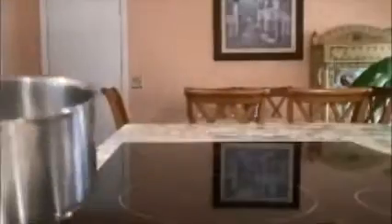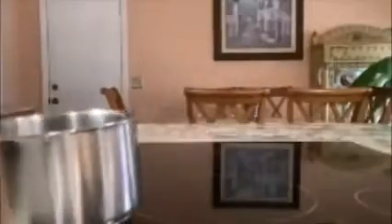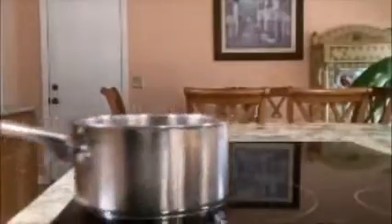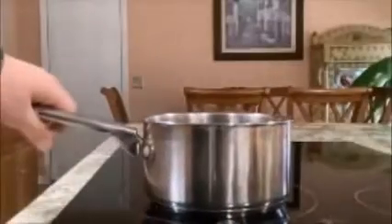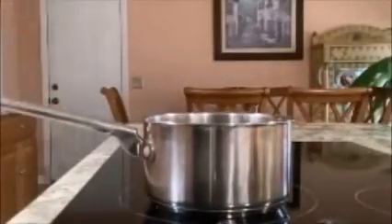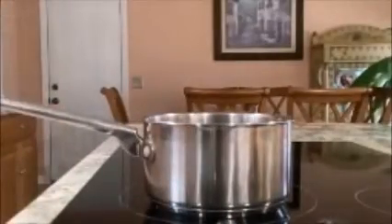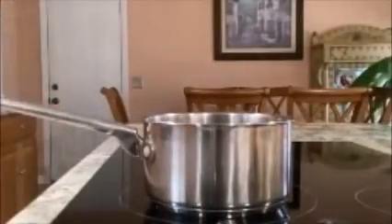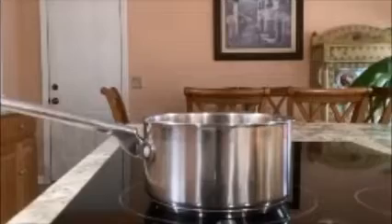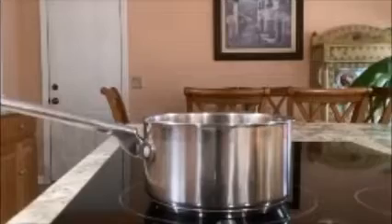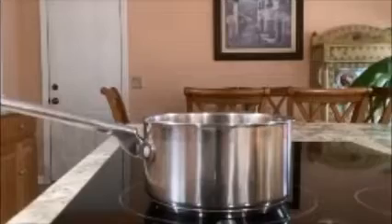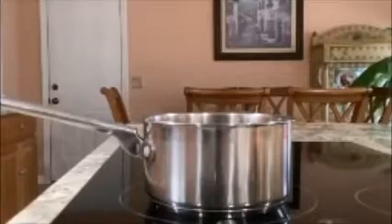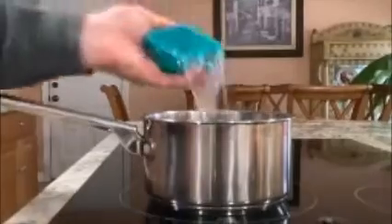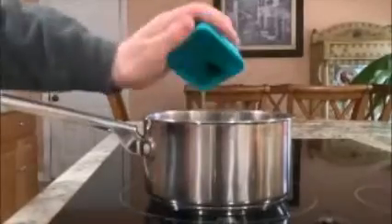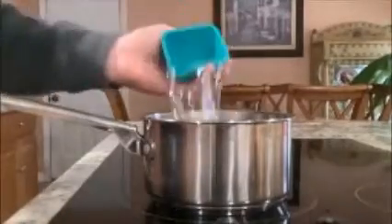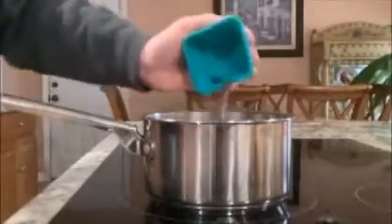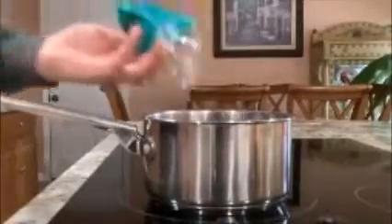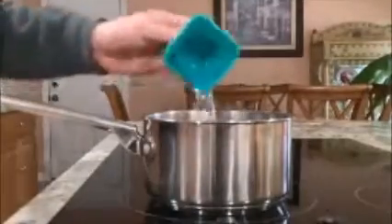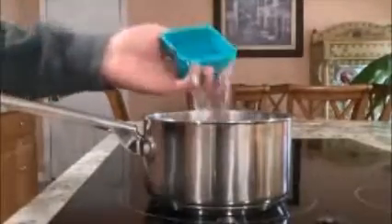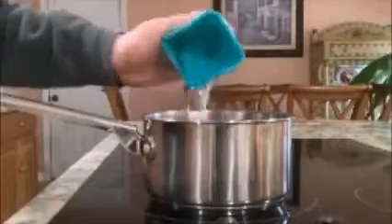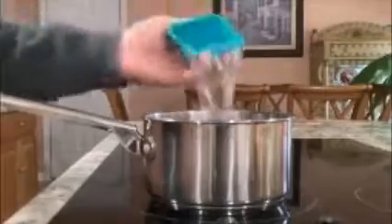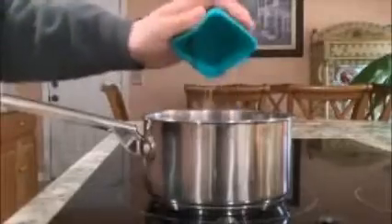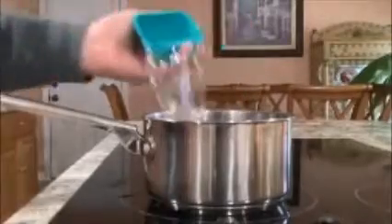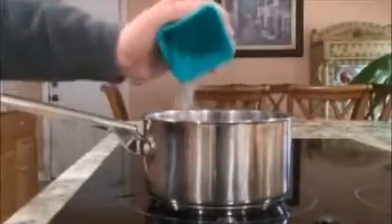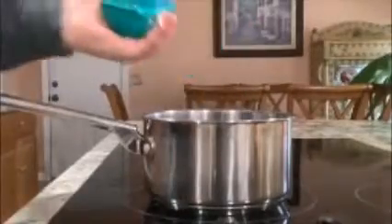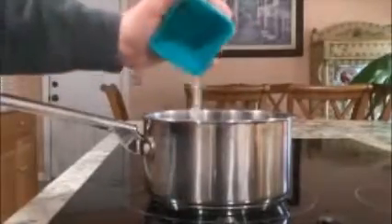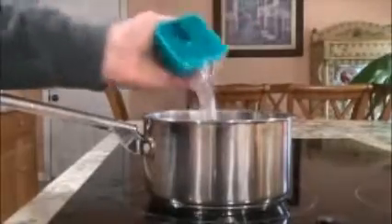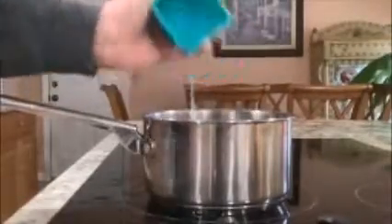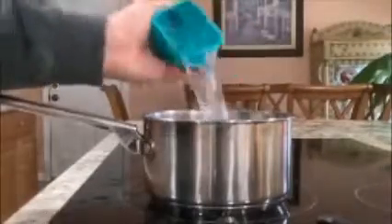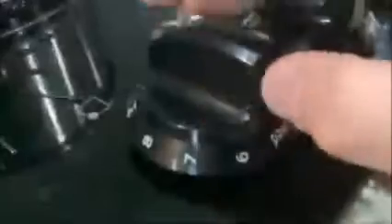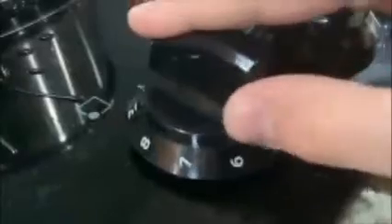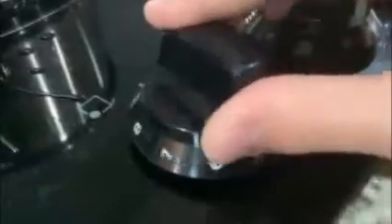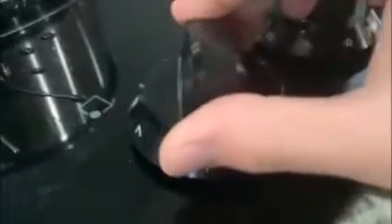So, you're going to need to put six cups of water in here and let it boil. I used half cups because I didn't have a full cup at the time.